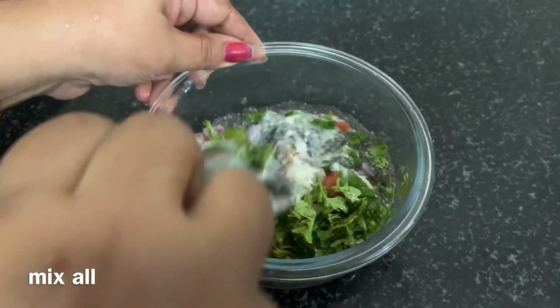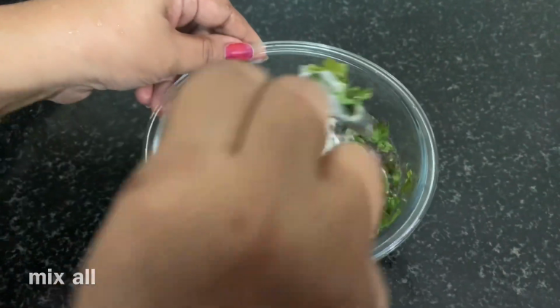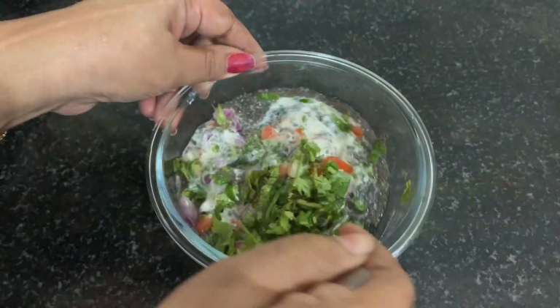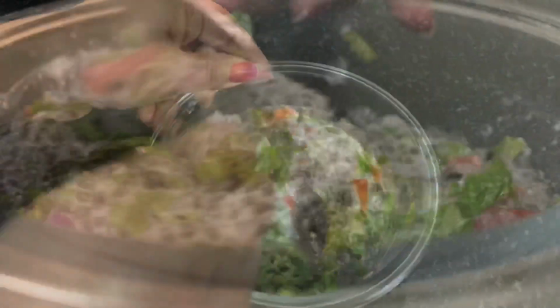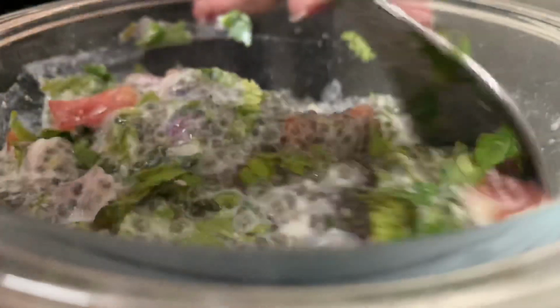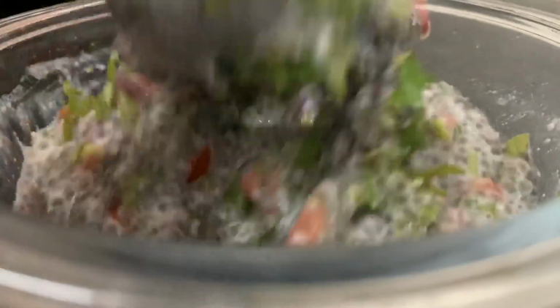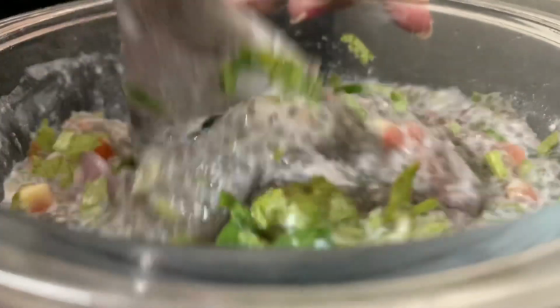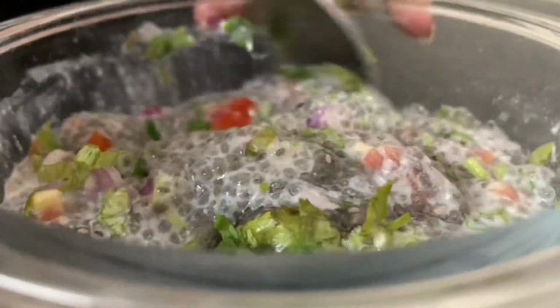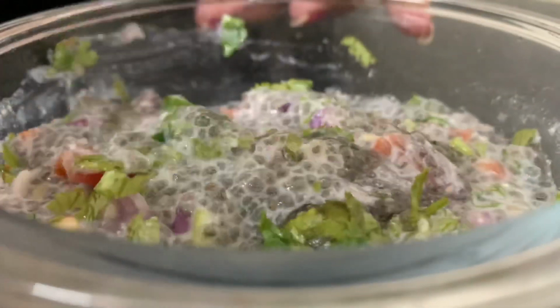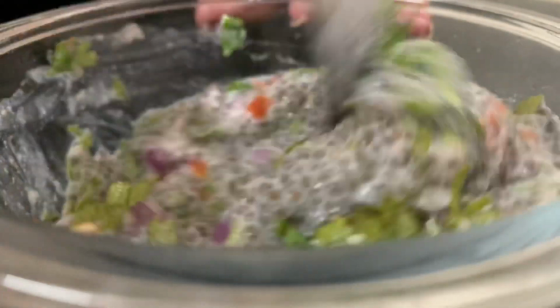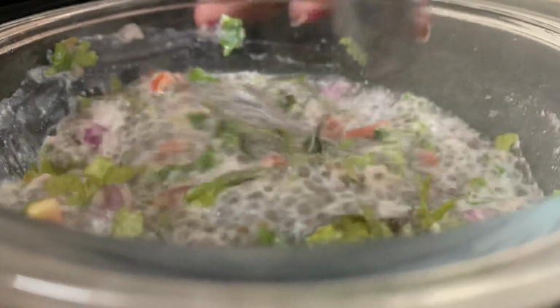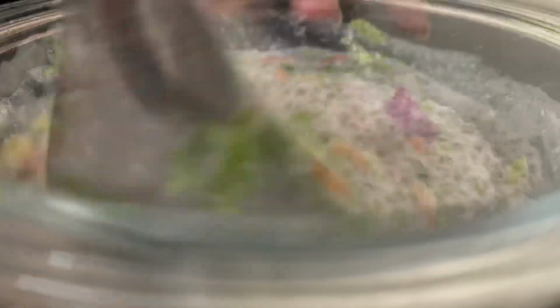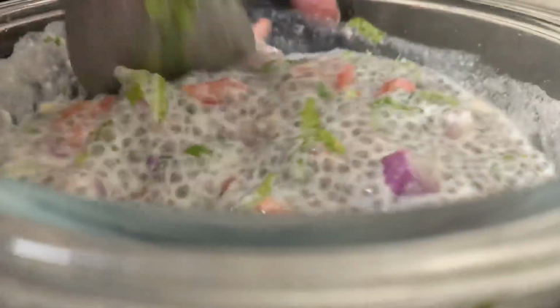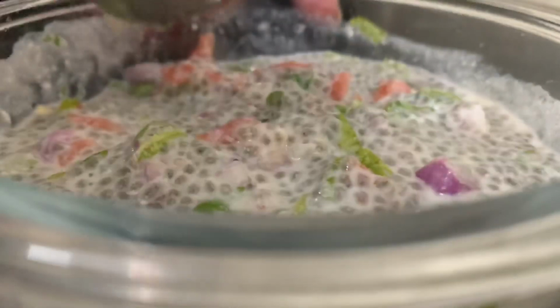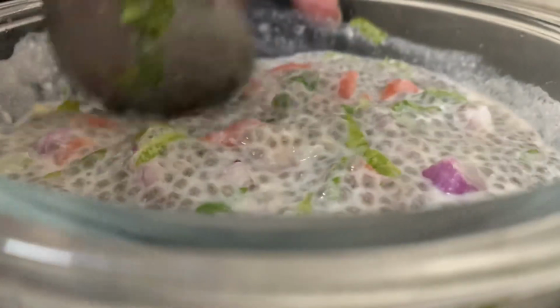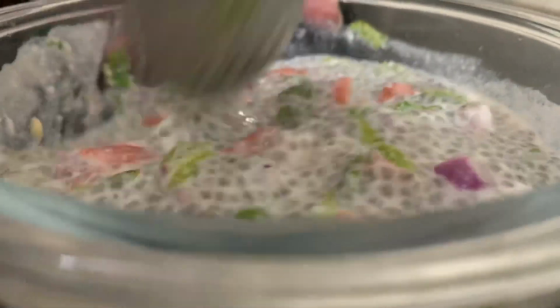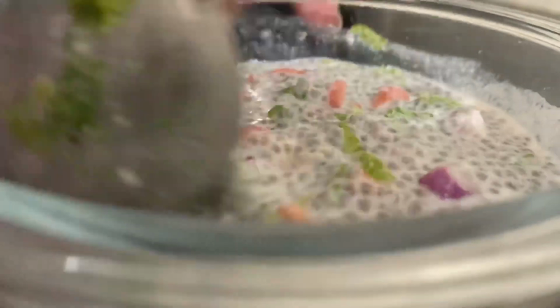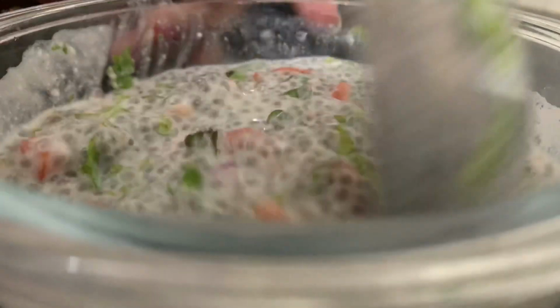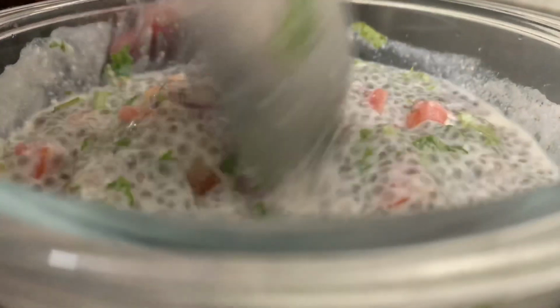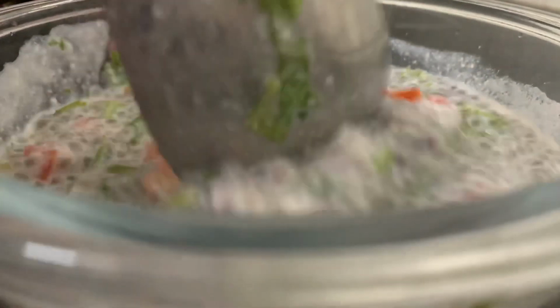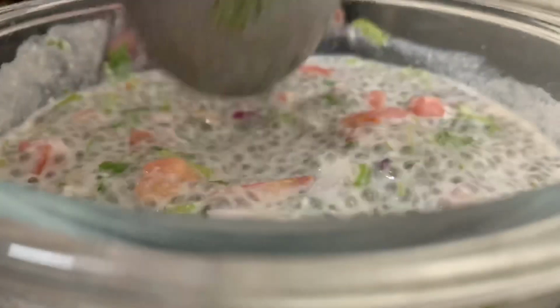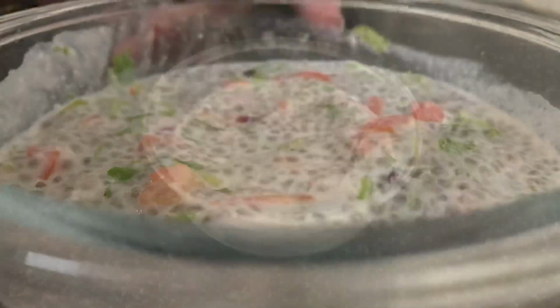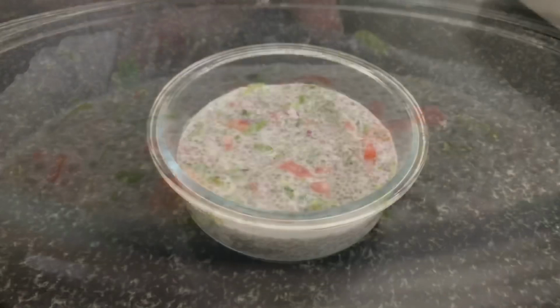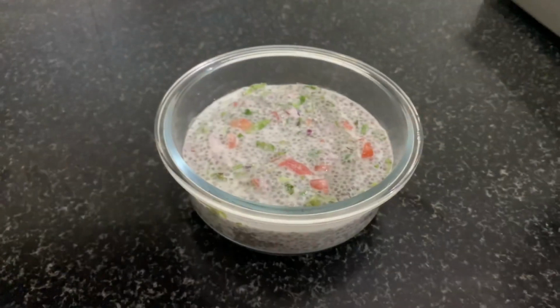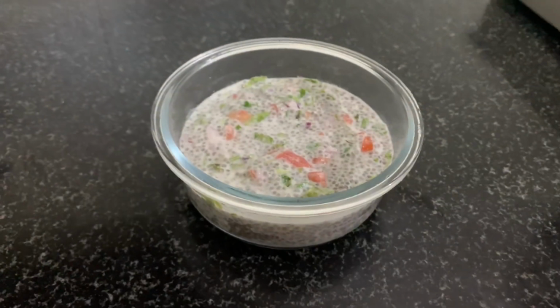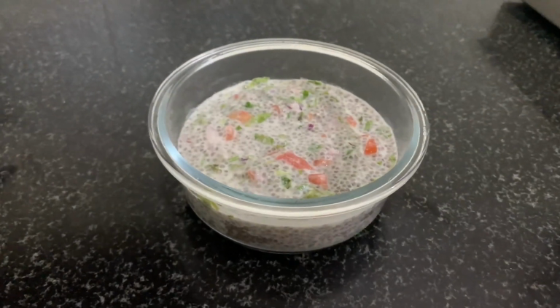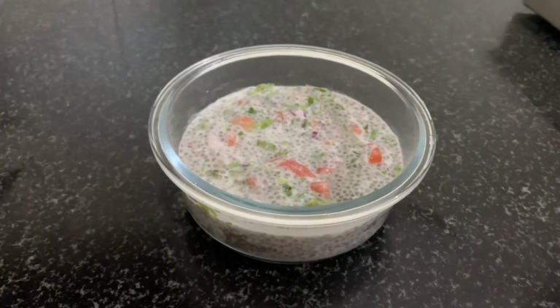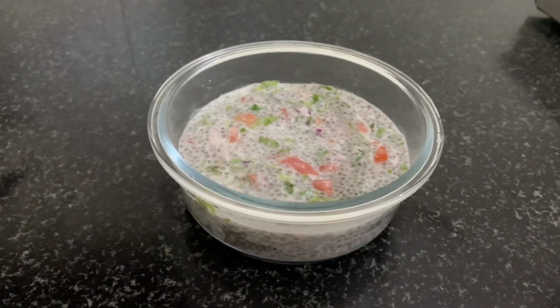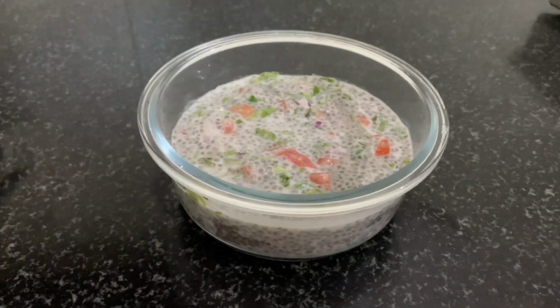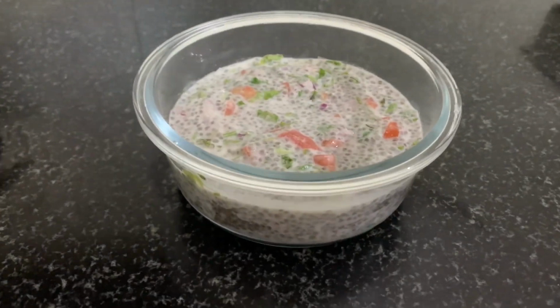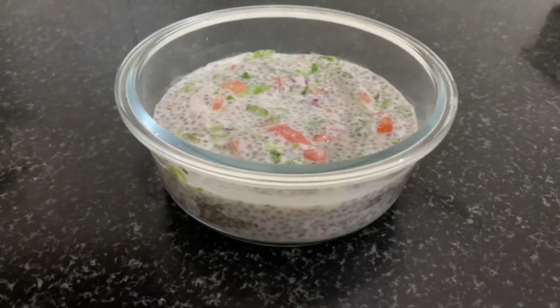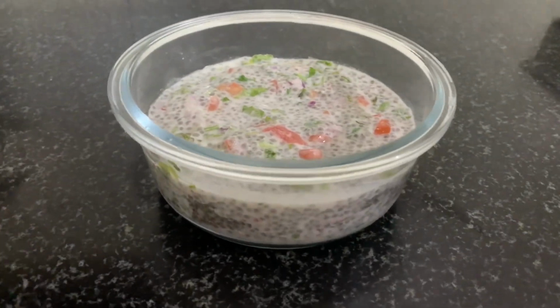This is rice. This is a good taste. This is a cooling item and it is a very easy item to prepare.